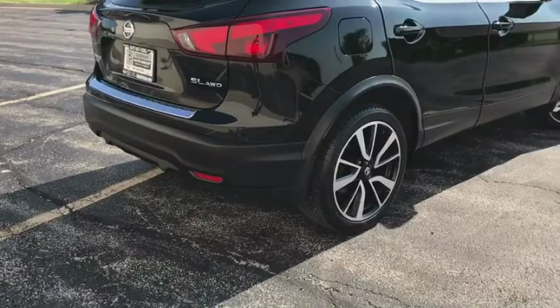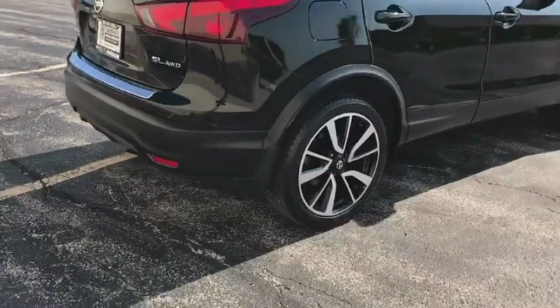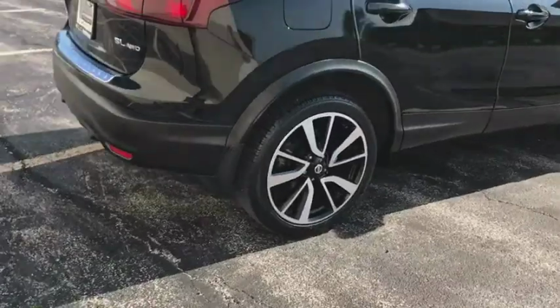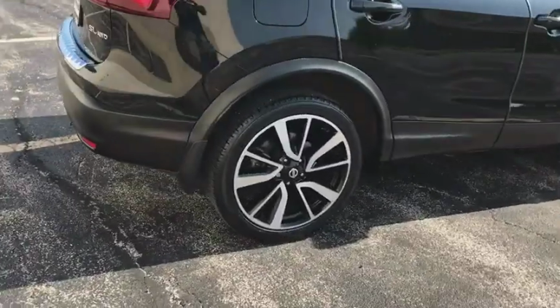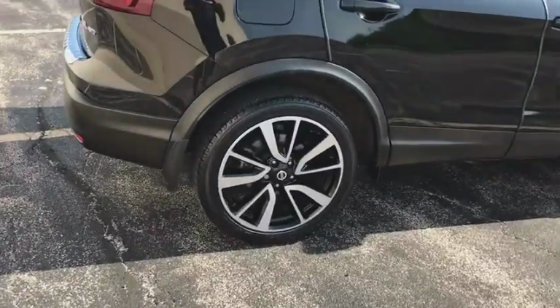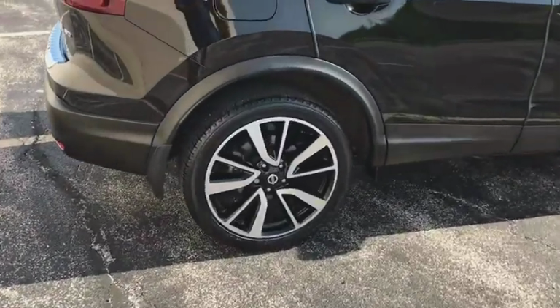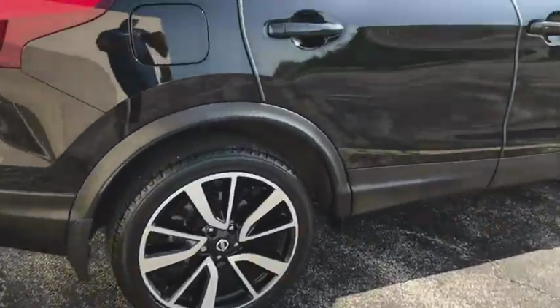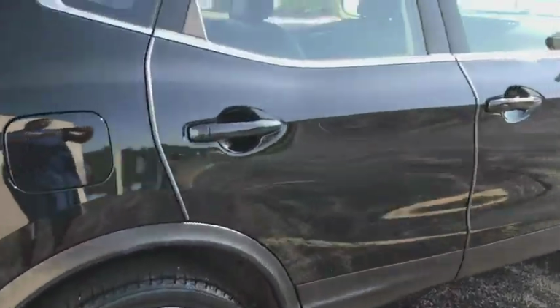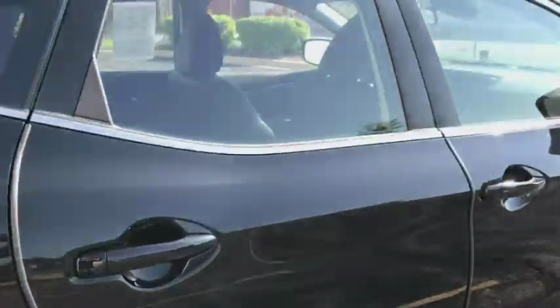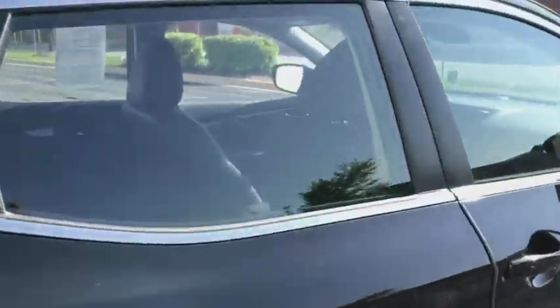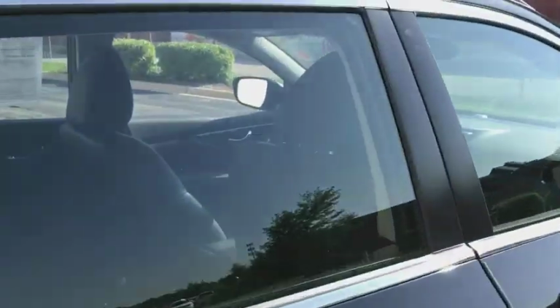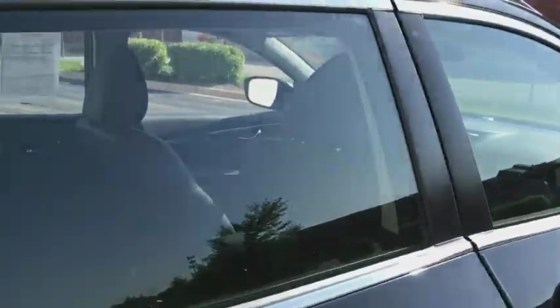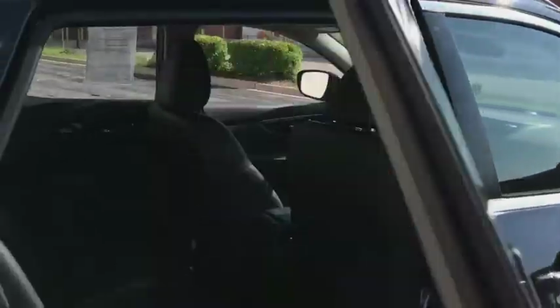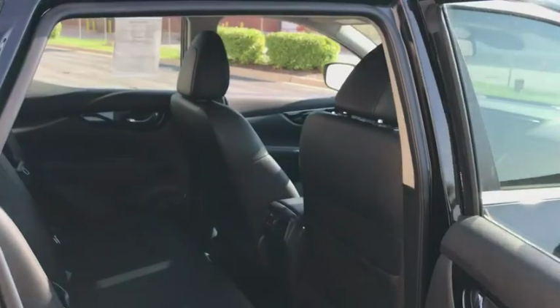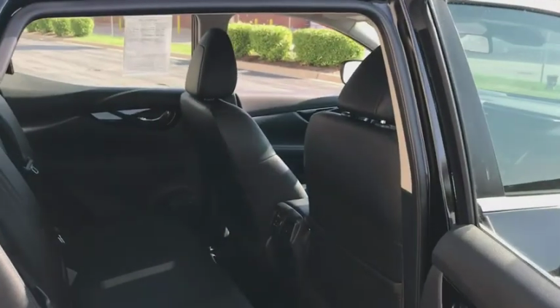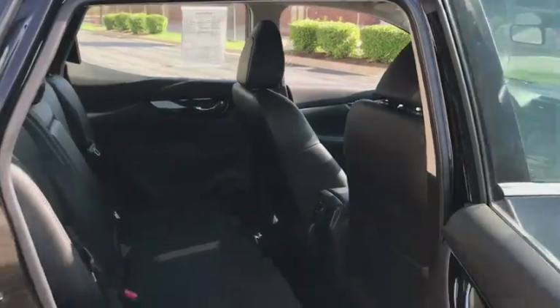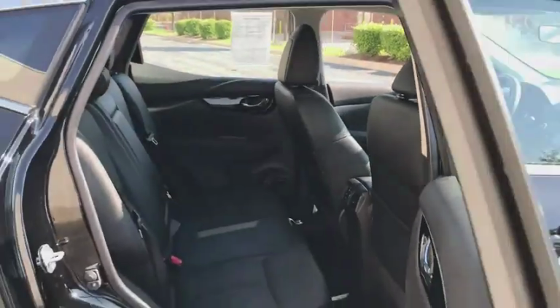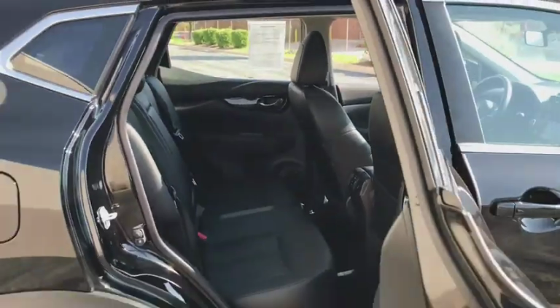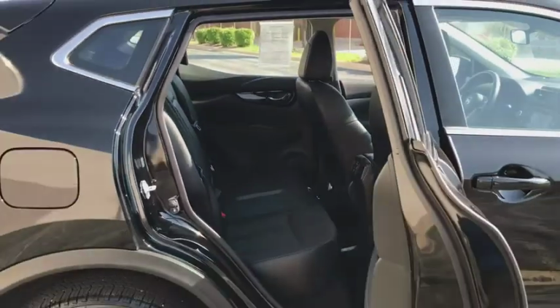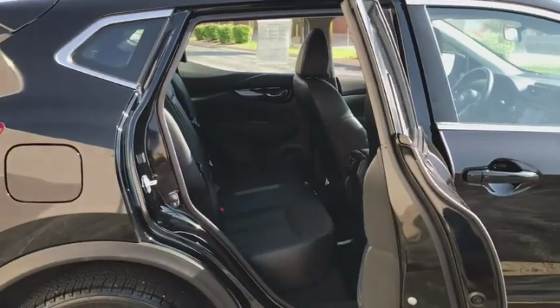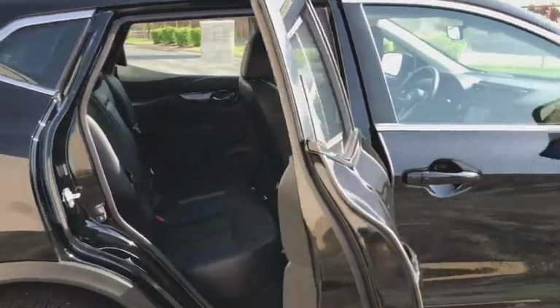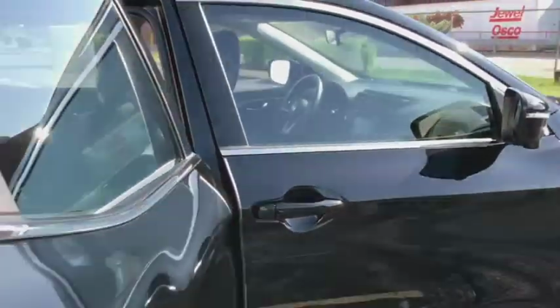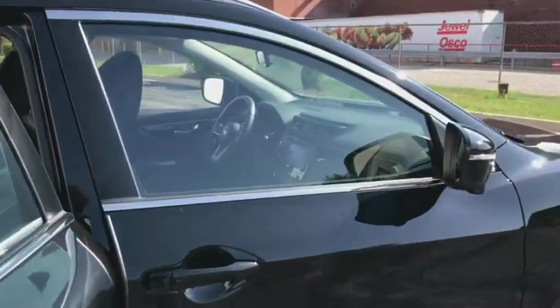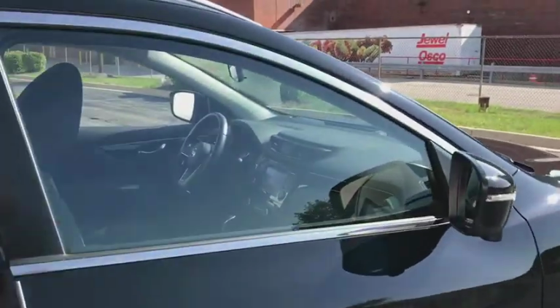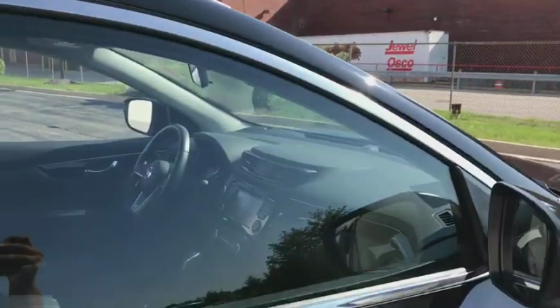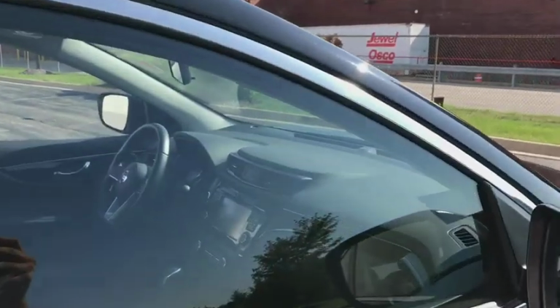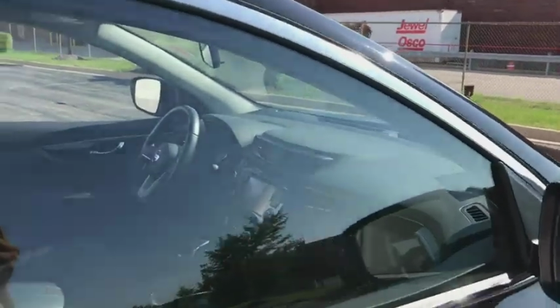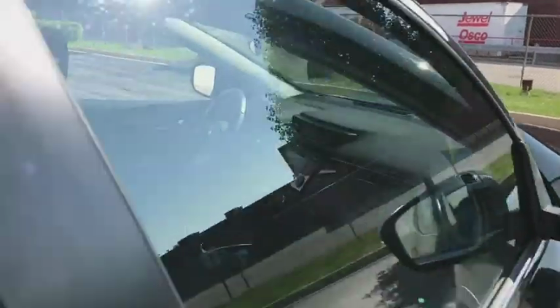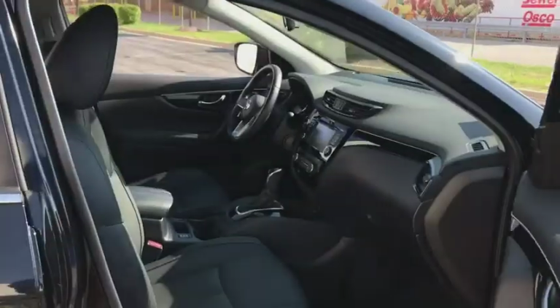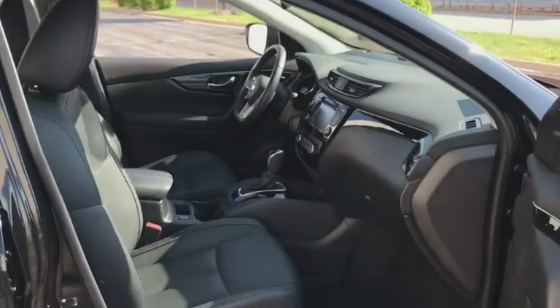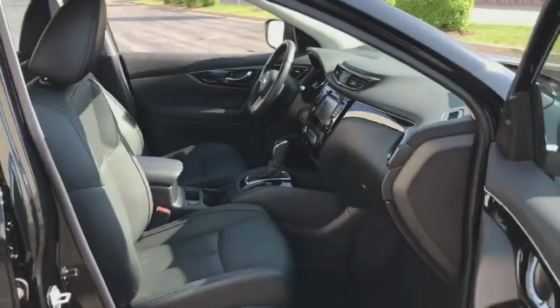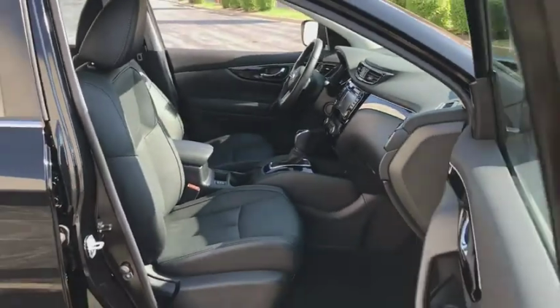This vehicle has less than 4,000 miles. Here are some of this vehicle's great options: traction control, navigation system, dual airbags, power steering, four-wheel disc brakes, fog lights.